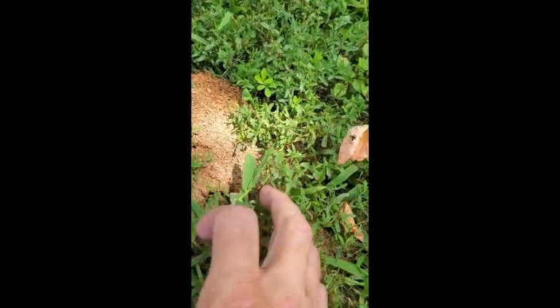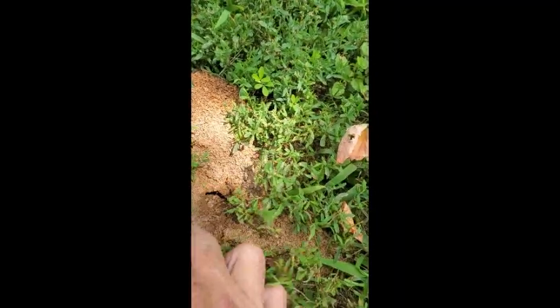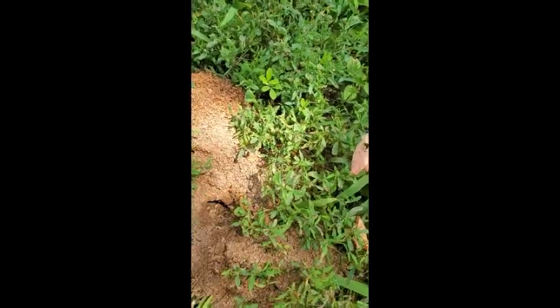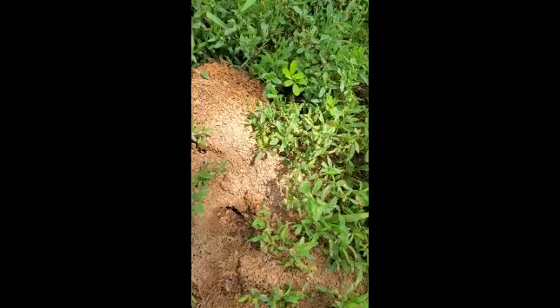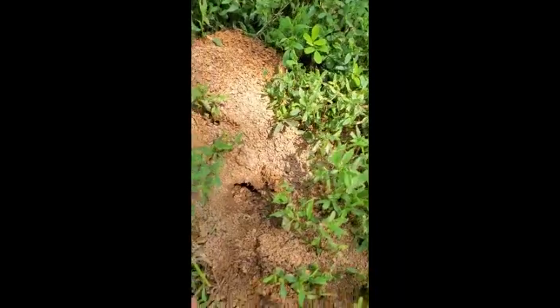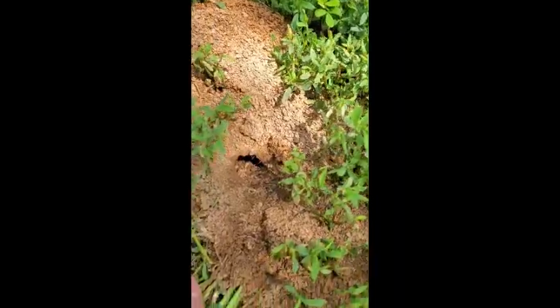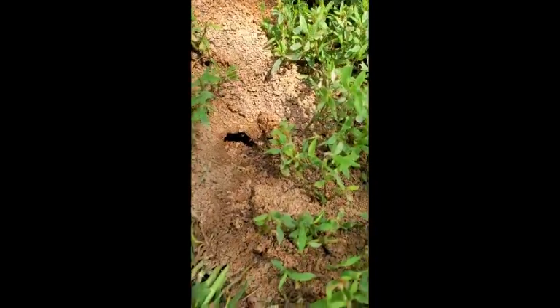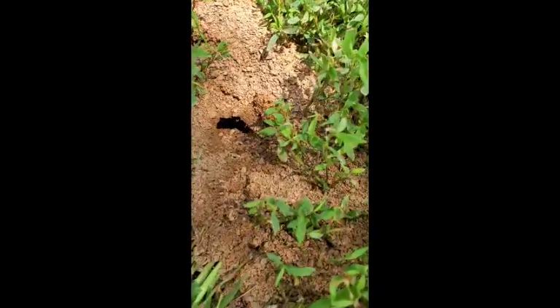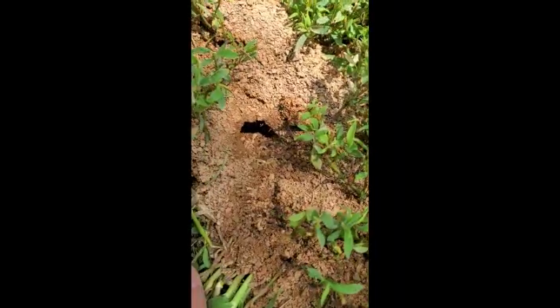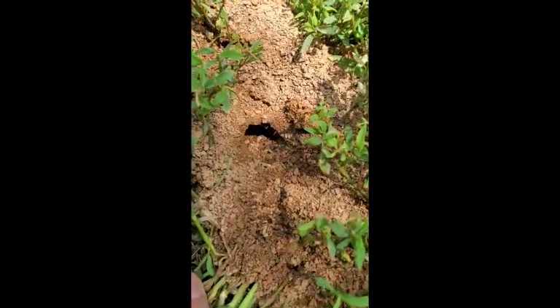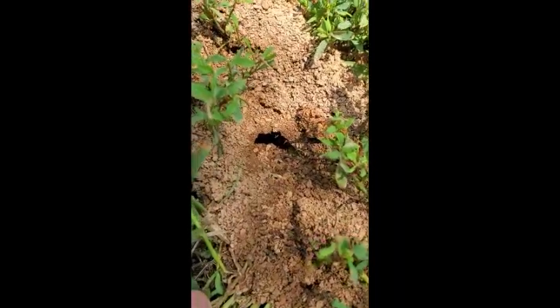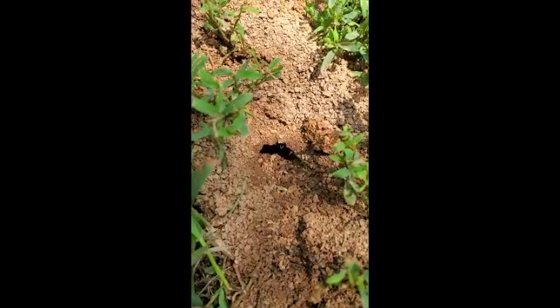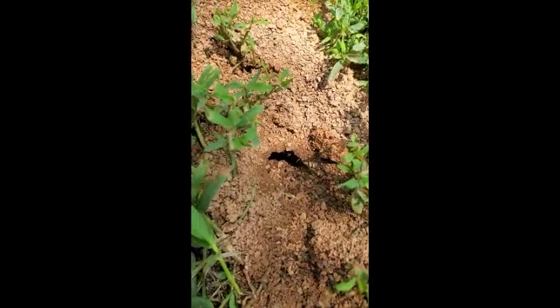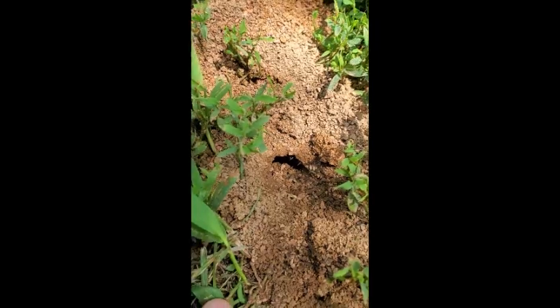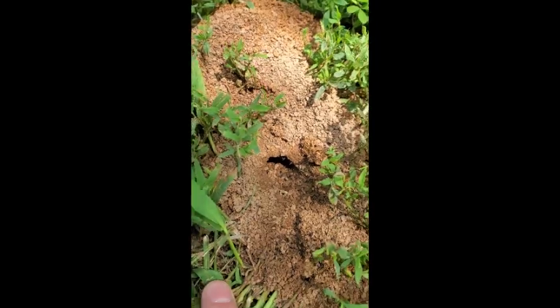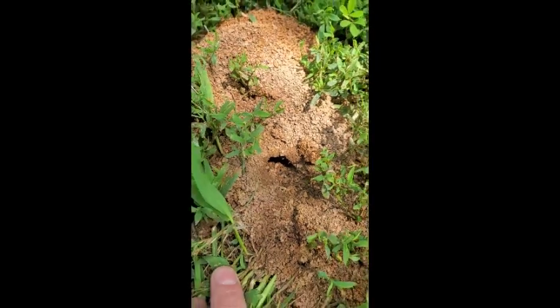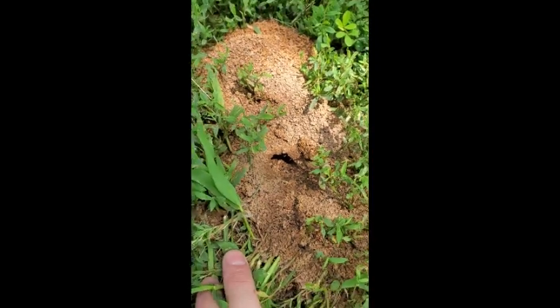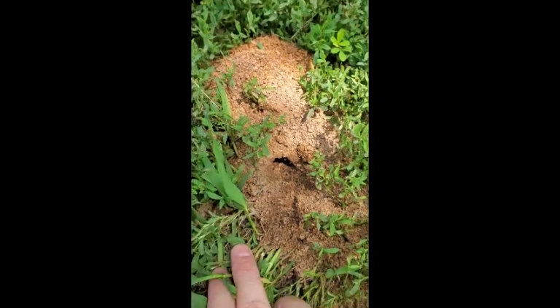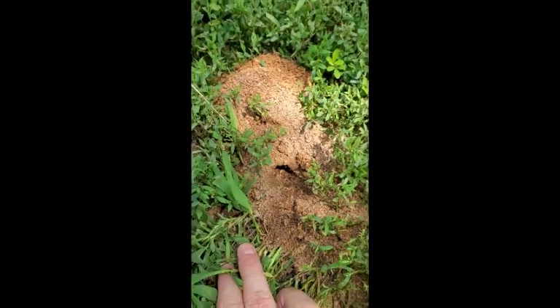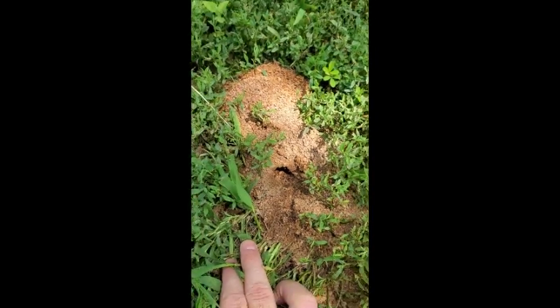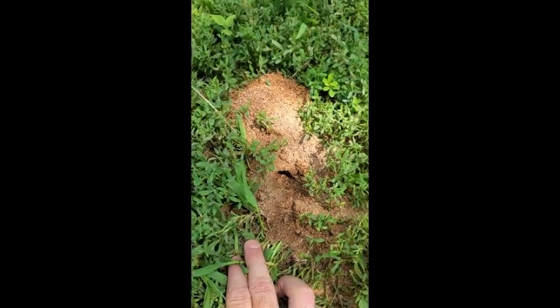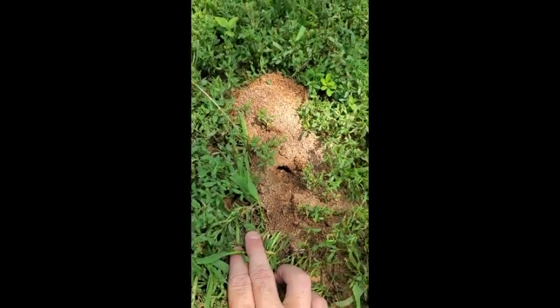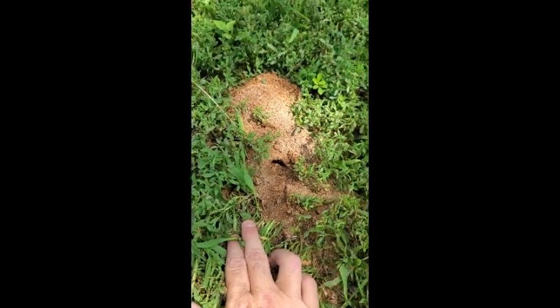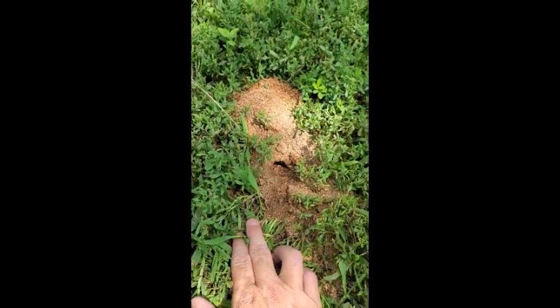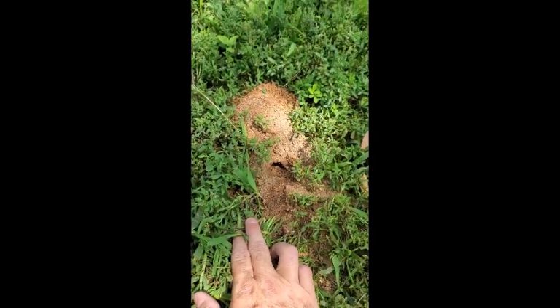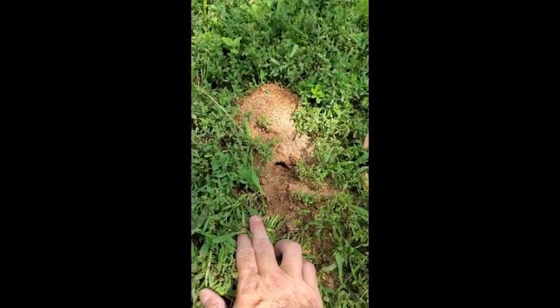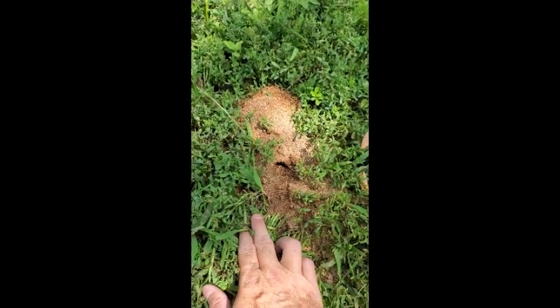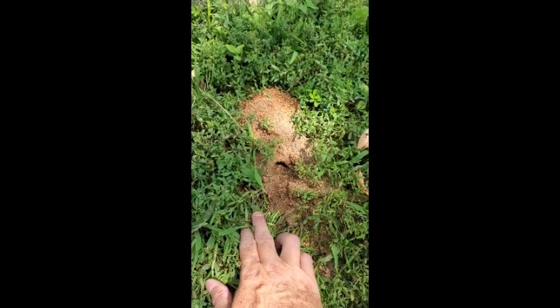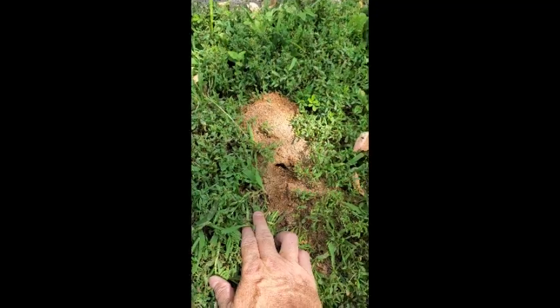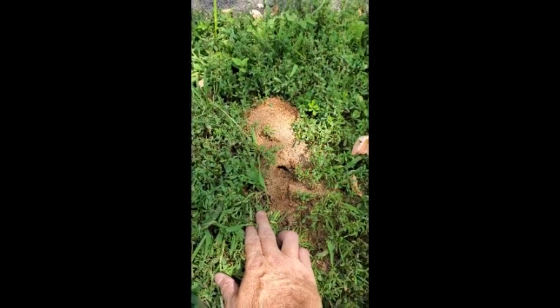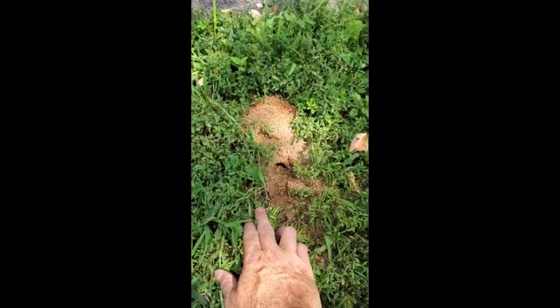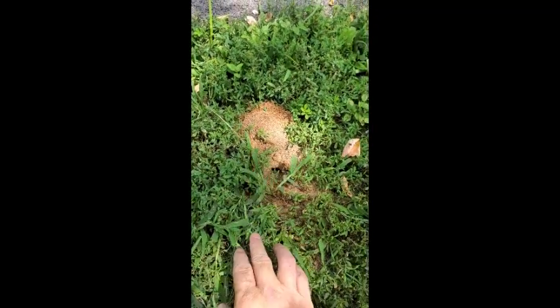So this is what the burrow looks like. It's an area where they've dug out some fresh dirt and built a fairly large hole, and that's where they'll put both their babies and their cicadas.